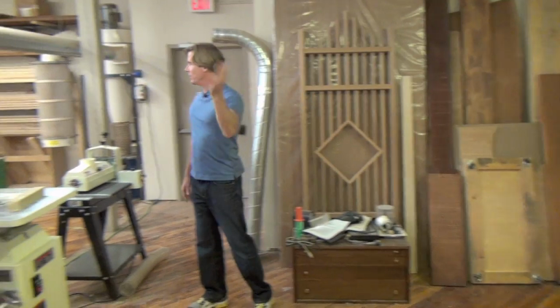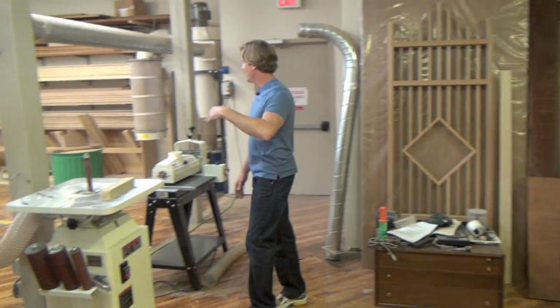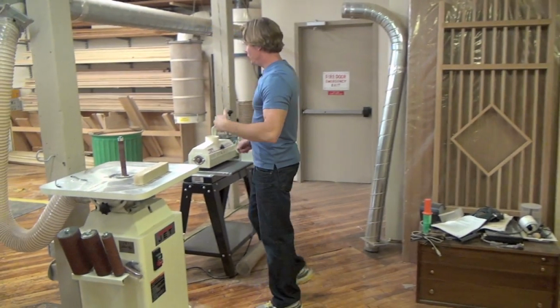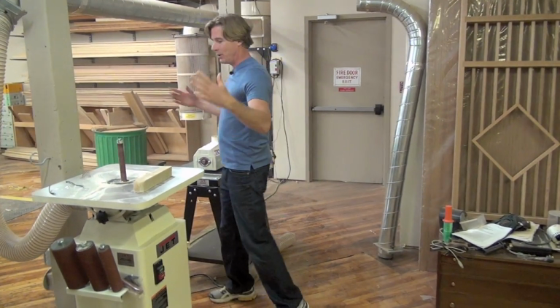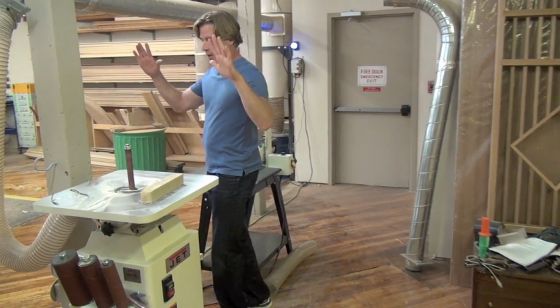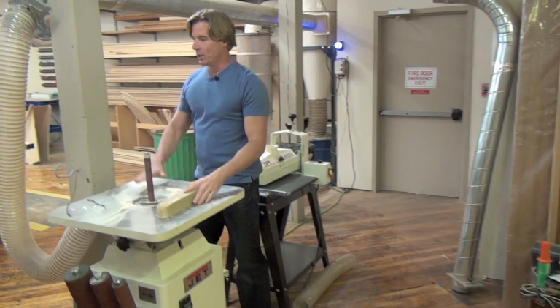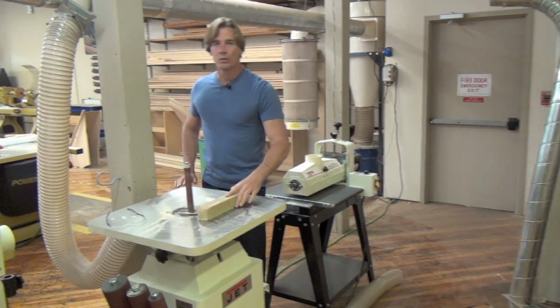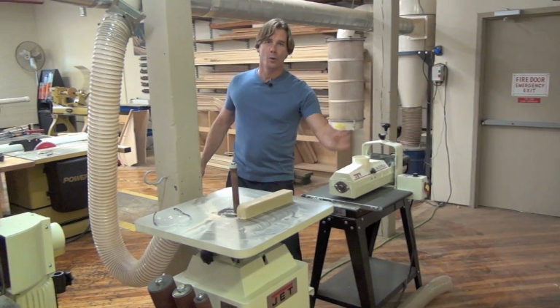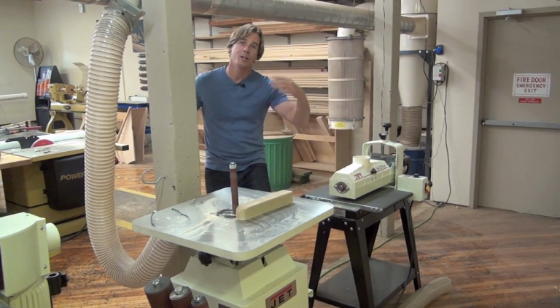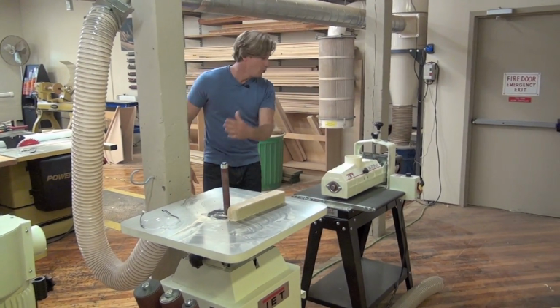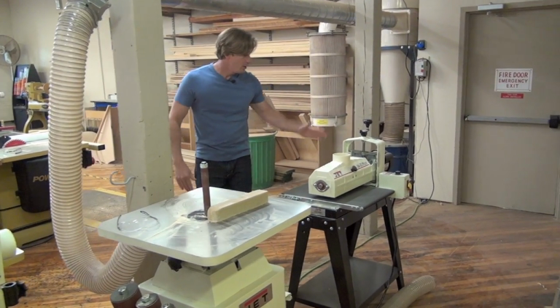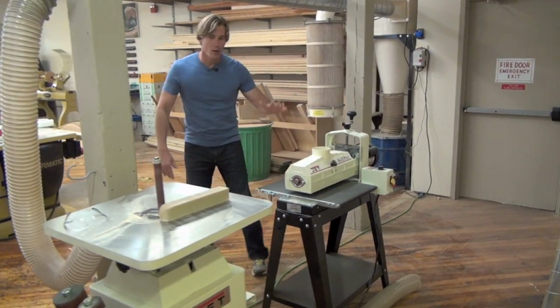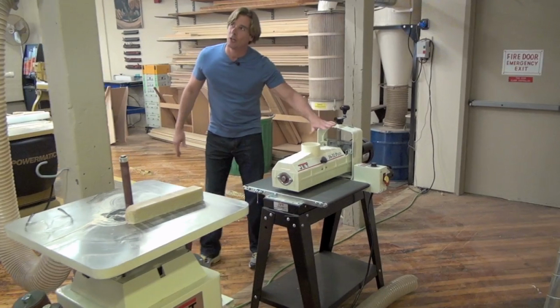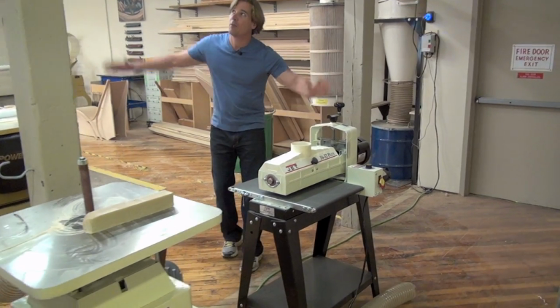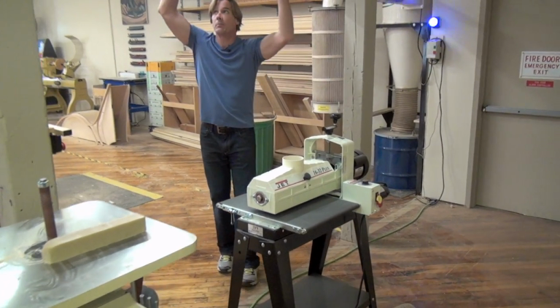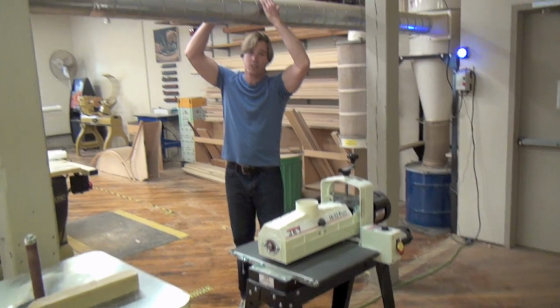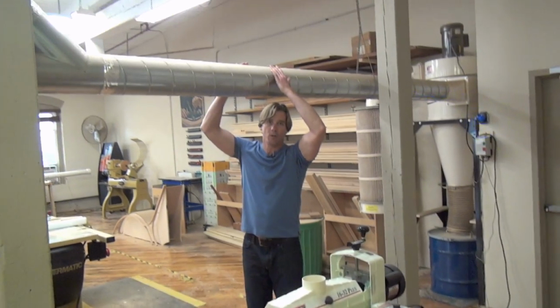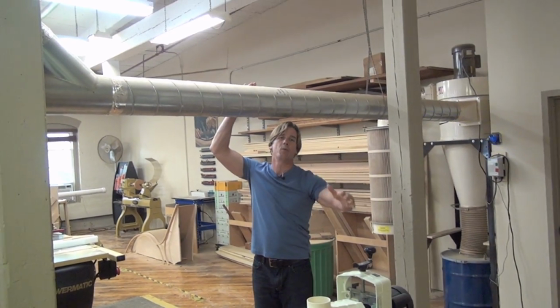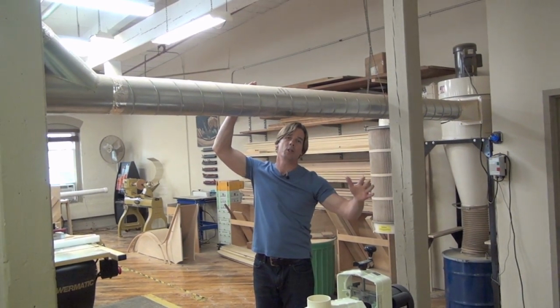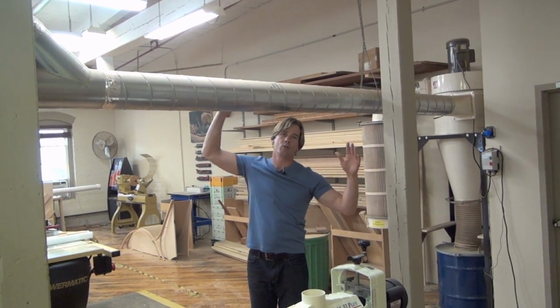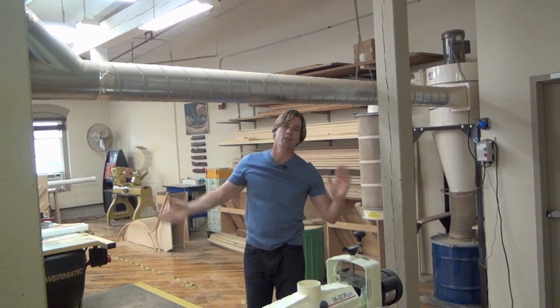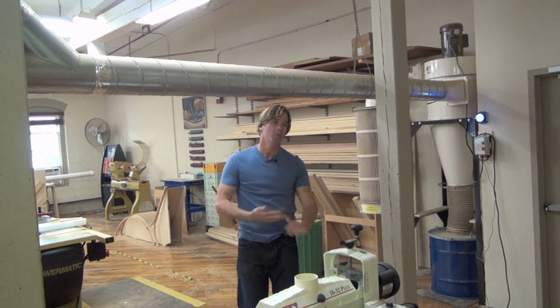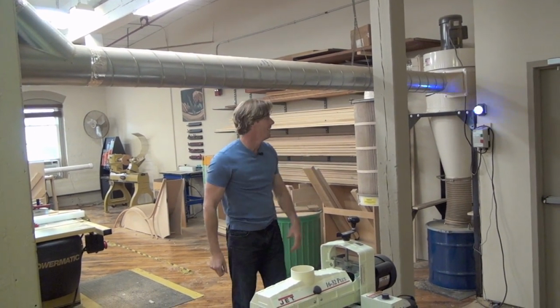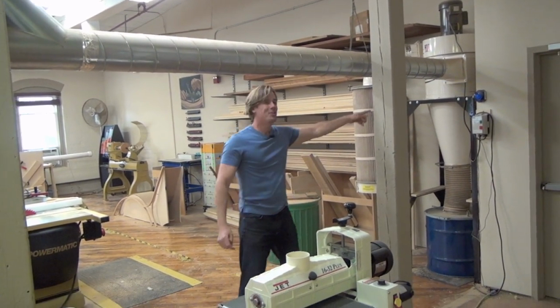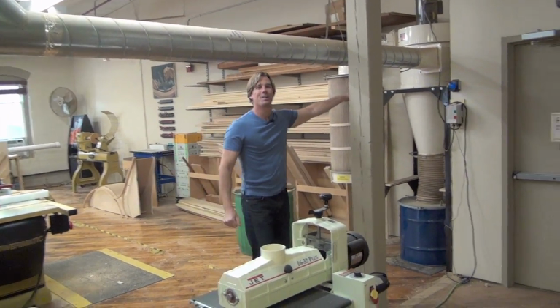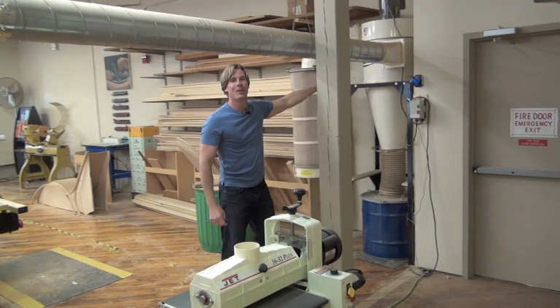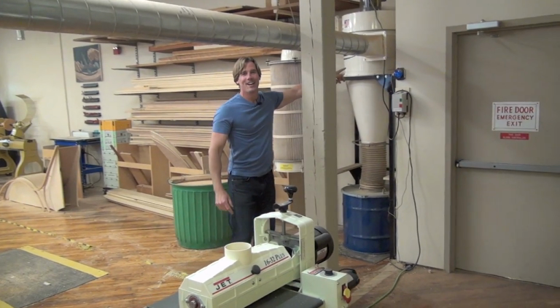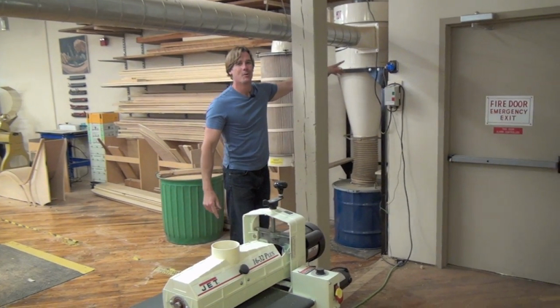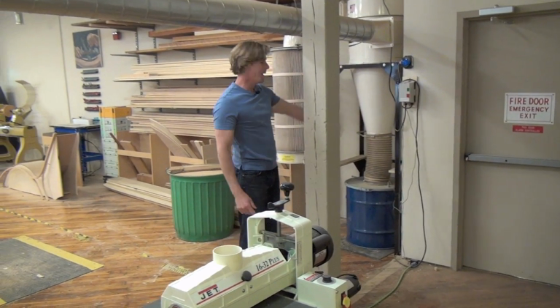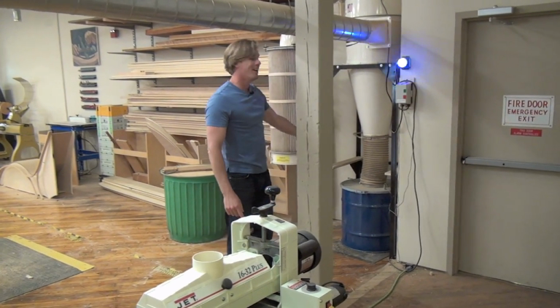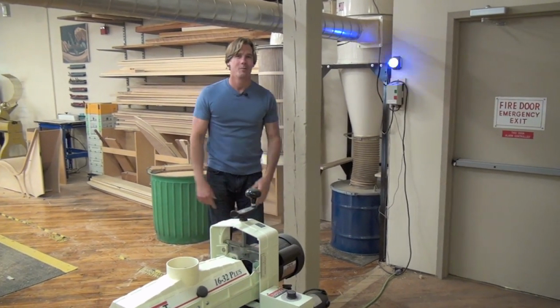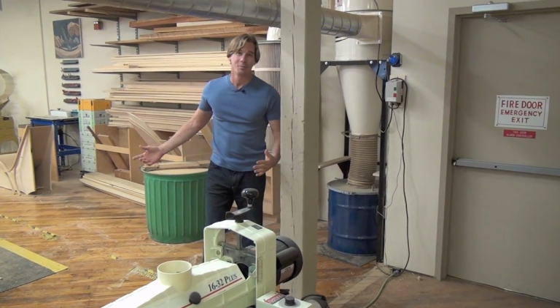So if you come over here, you can see that we have a ton of tools. We all need great tools. I have a lot of good Jet stuff, my air system. Really important to make sure you have a great air system. You can see by the blue light, I need to empty mine — I'm running out of space.